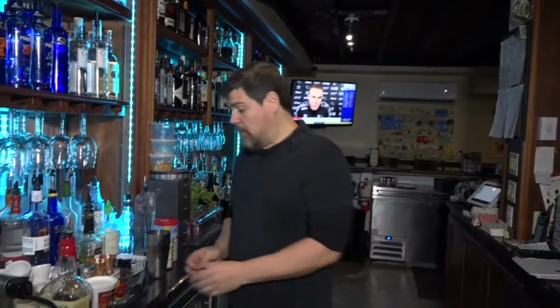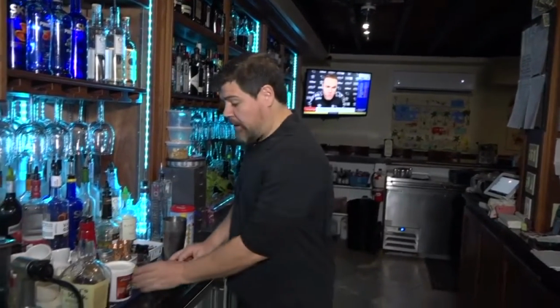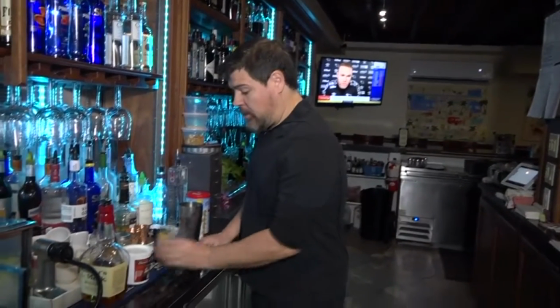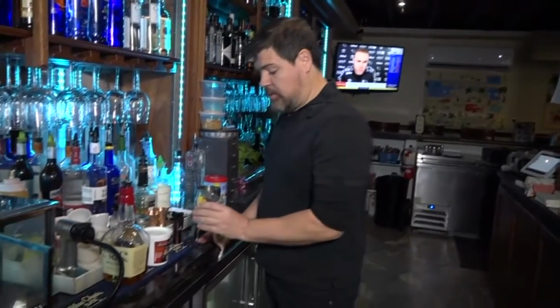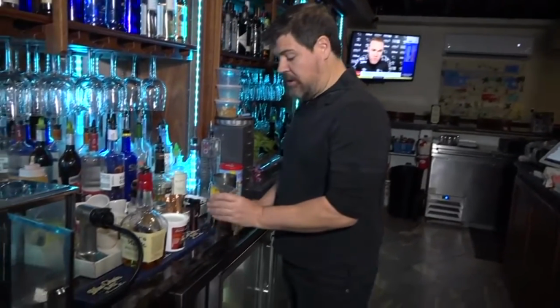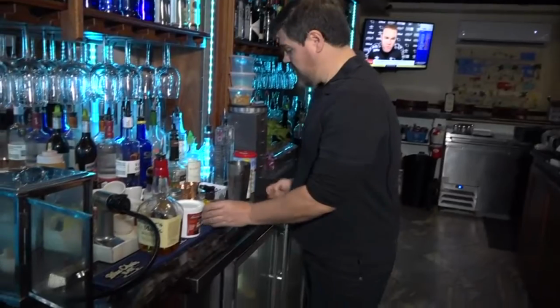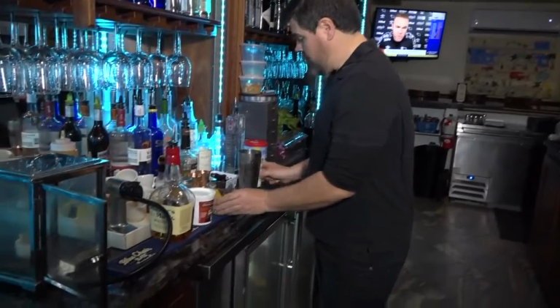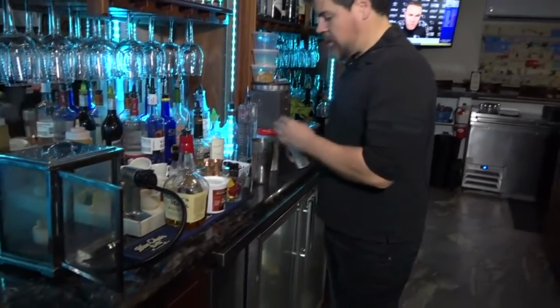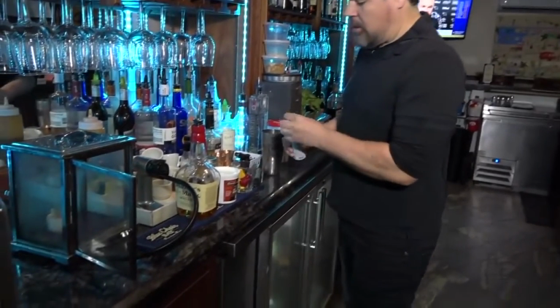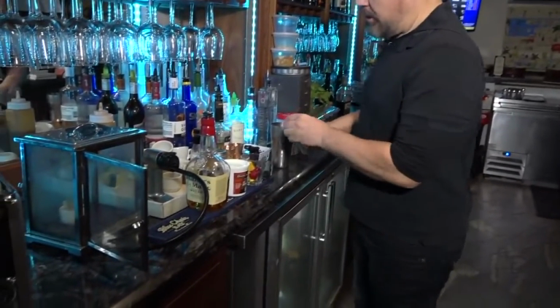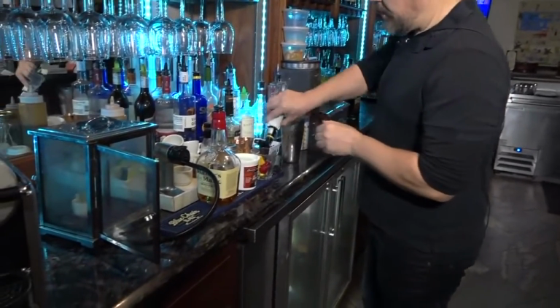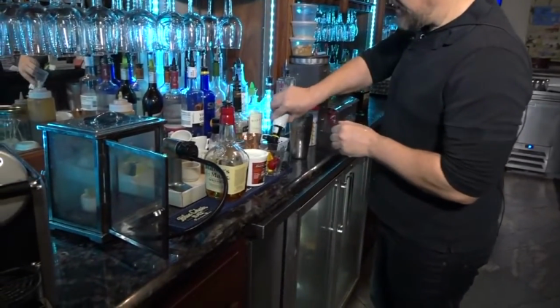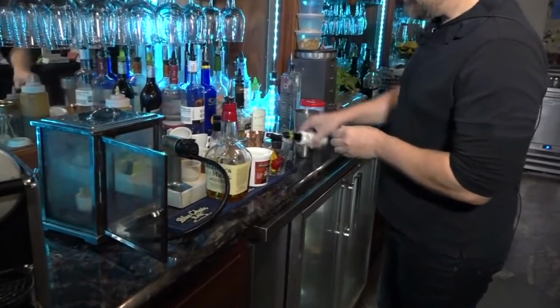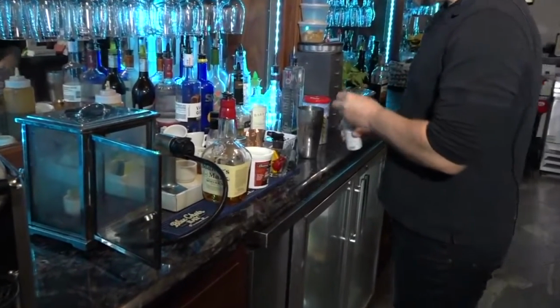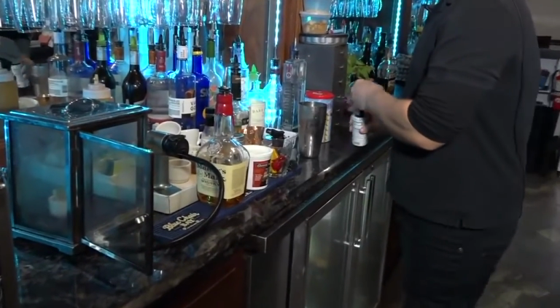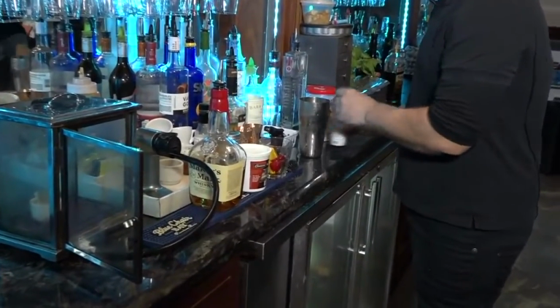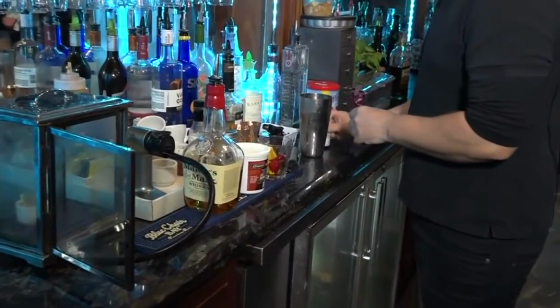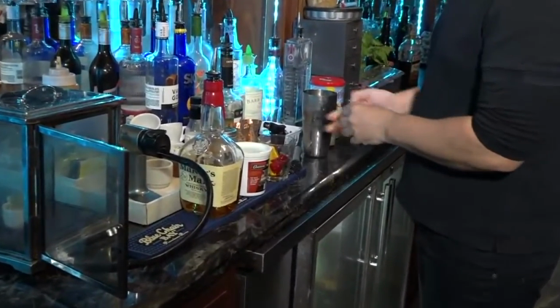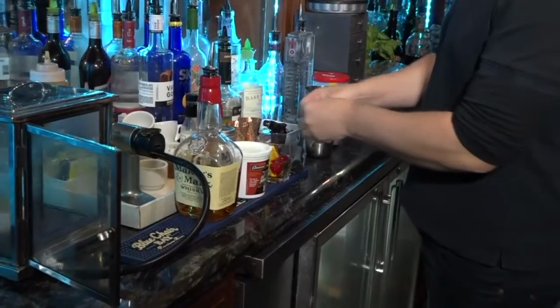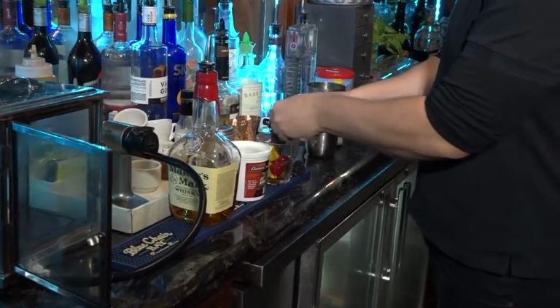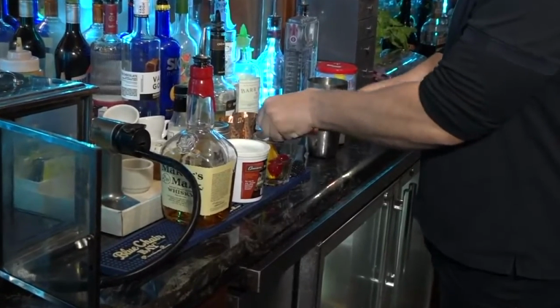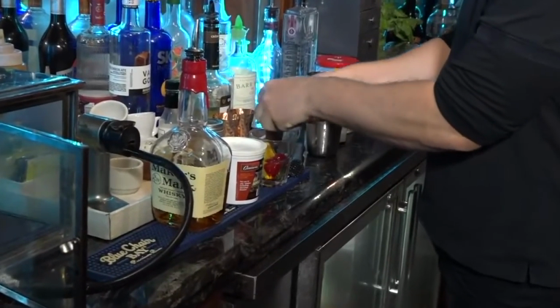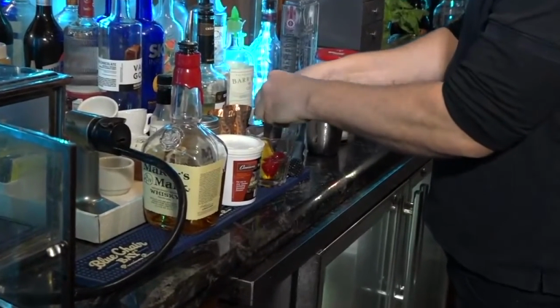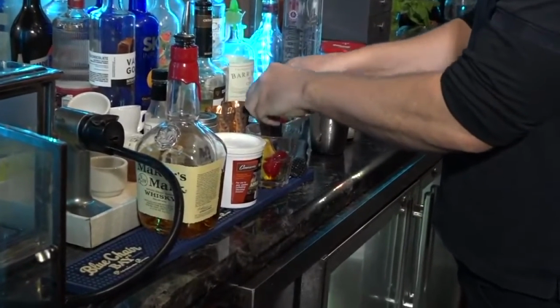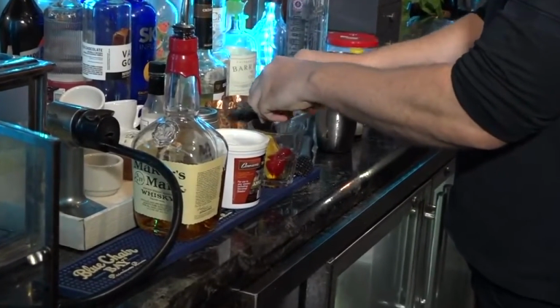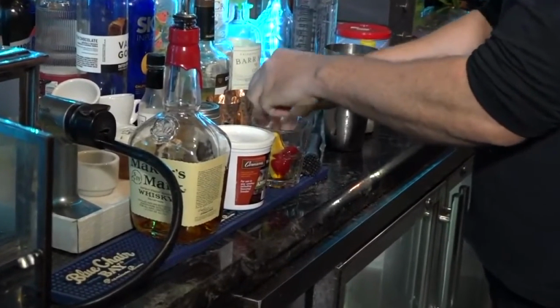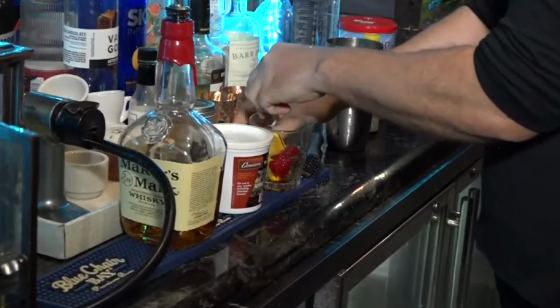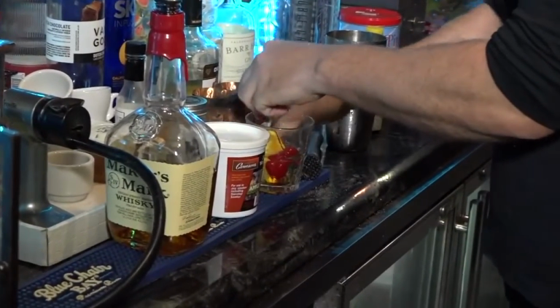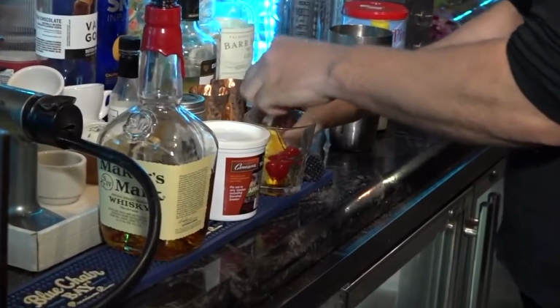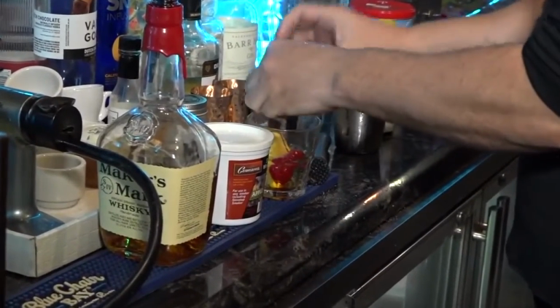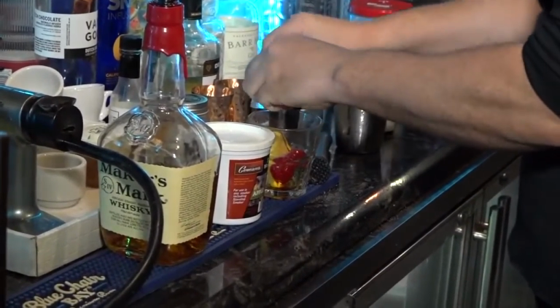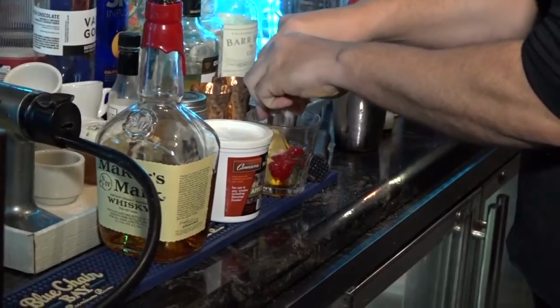We start out with two cherries and an orange. We're going to put a couple of dashes of bitters in, some sugar and we're going to muddle it up really nicely so that we can get that great consistency that you want.